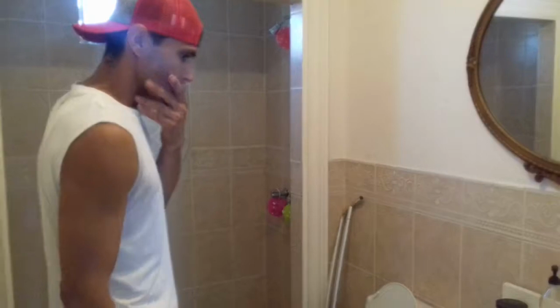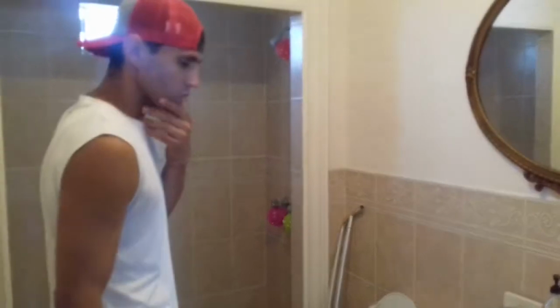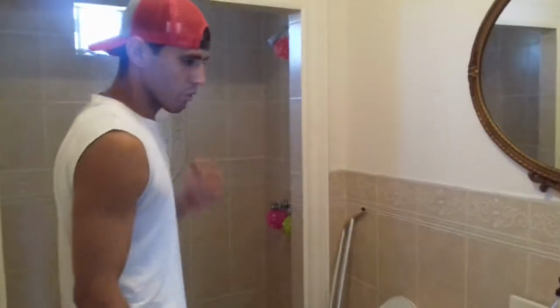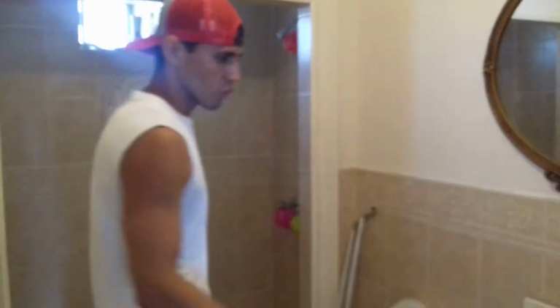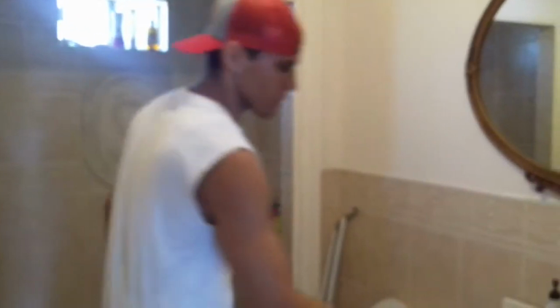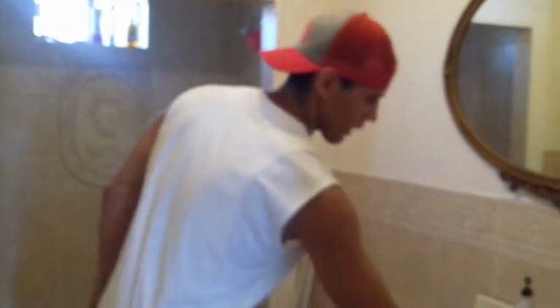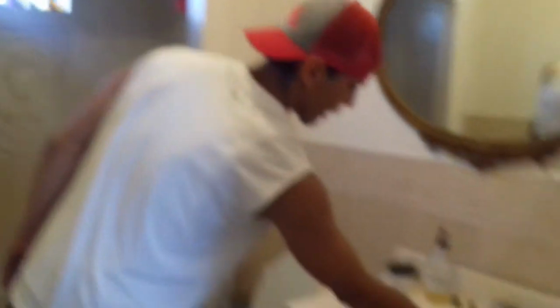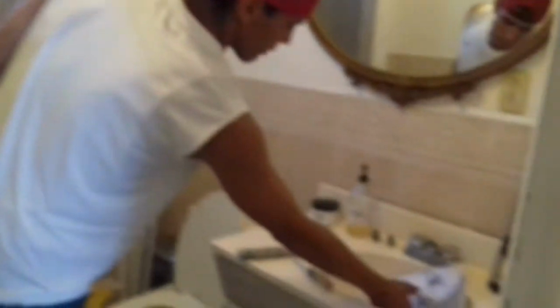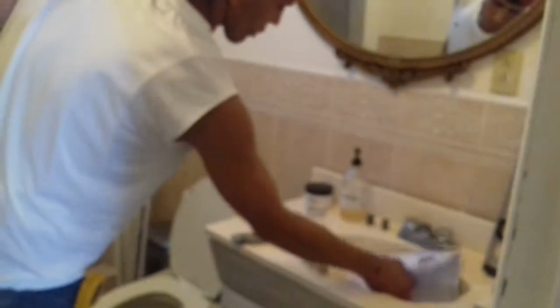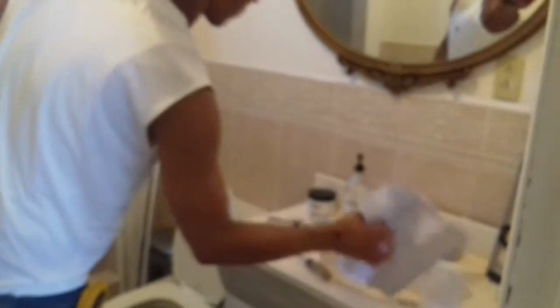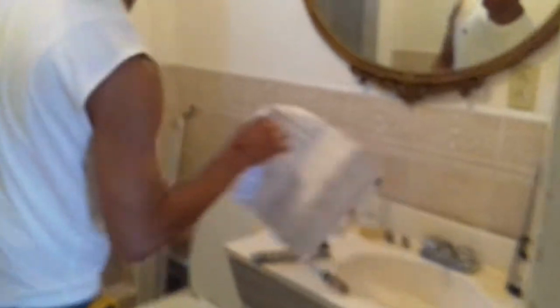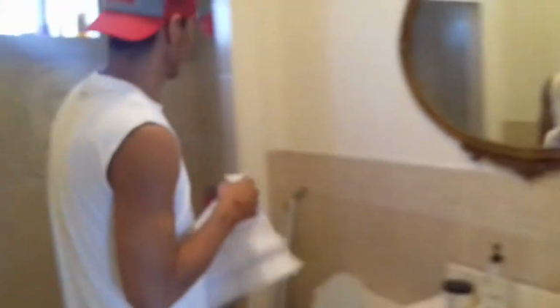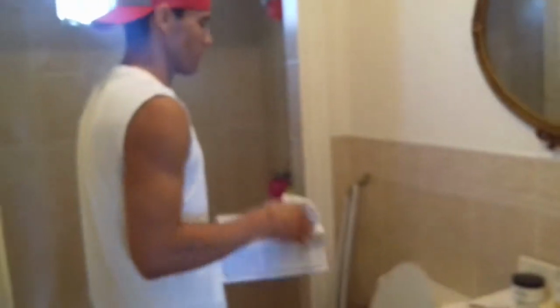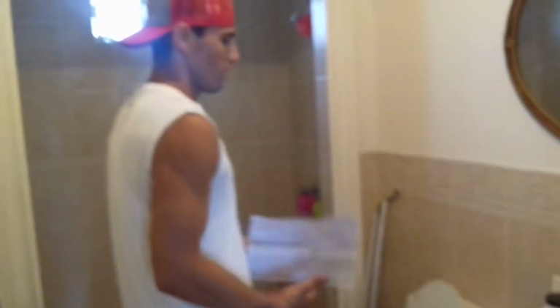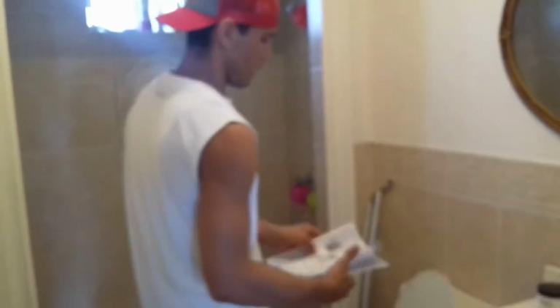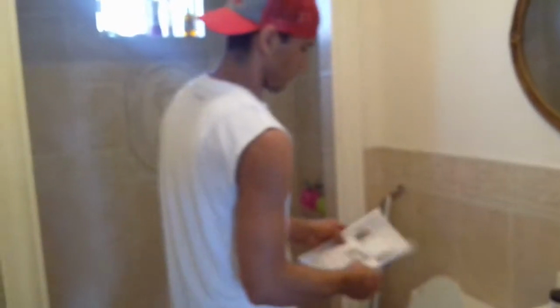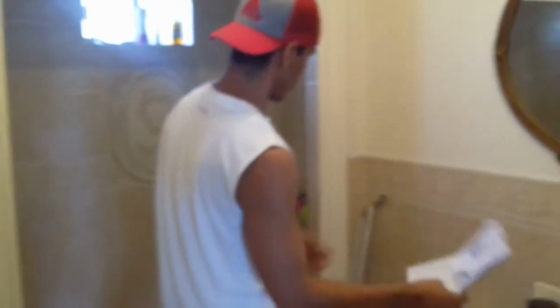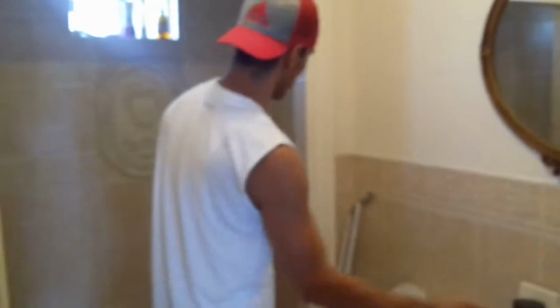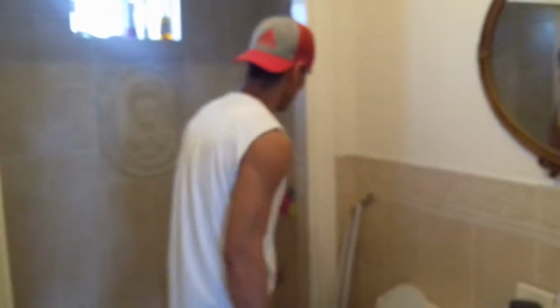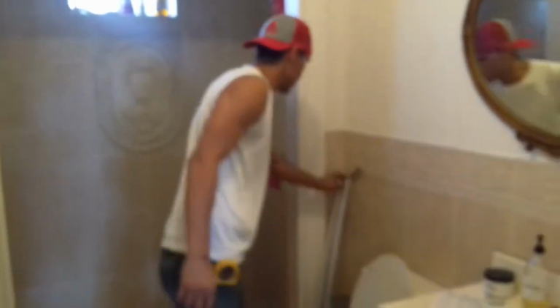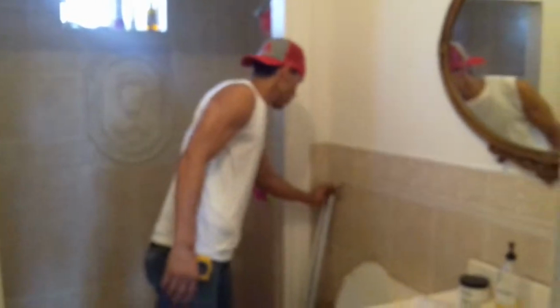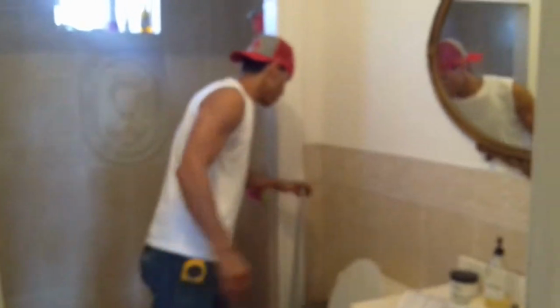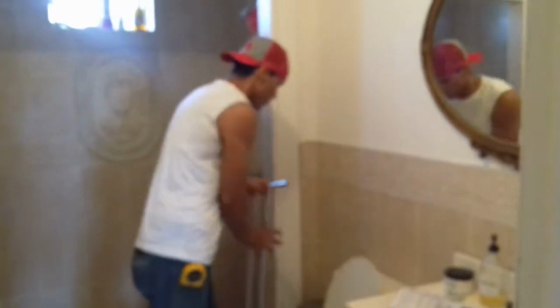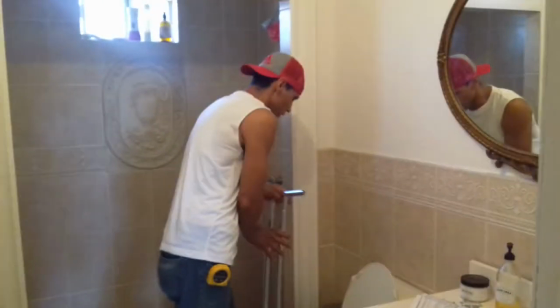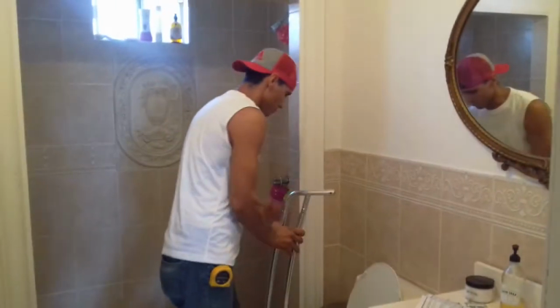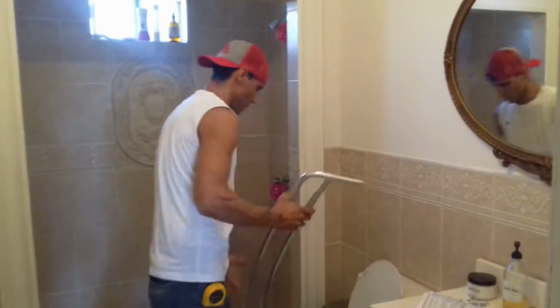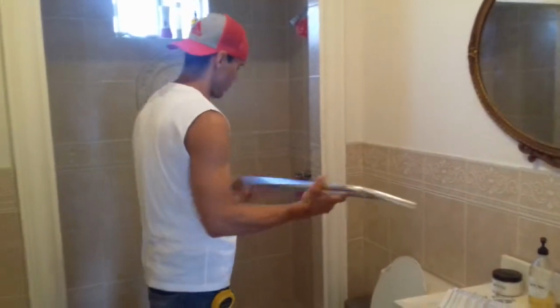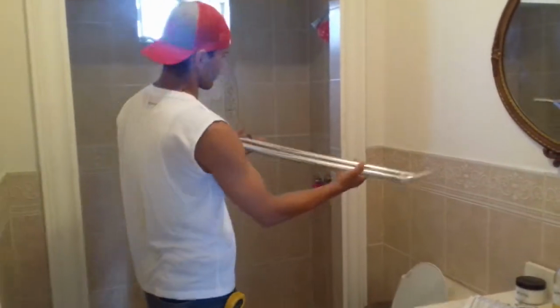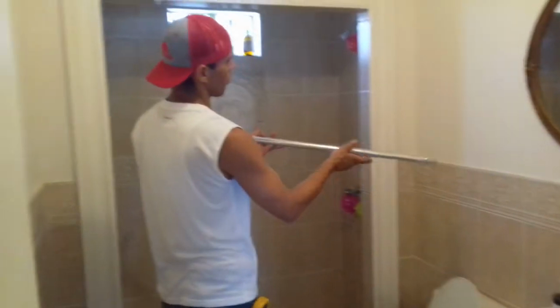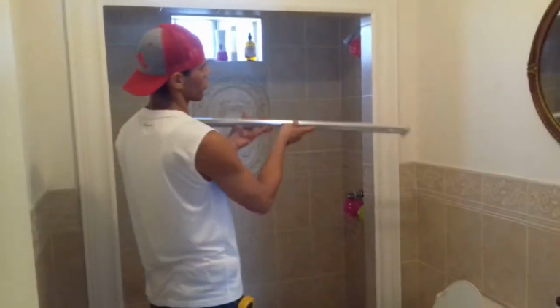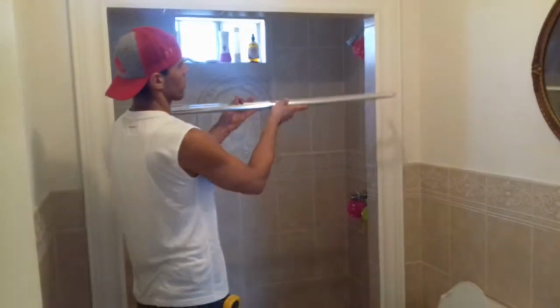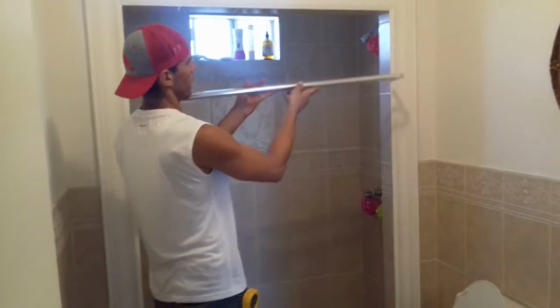Today's video I'm going to show you guys how to hang shower curtains. We have a shower curtain here — this is a towel and a shower curtain rack.